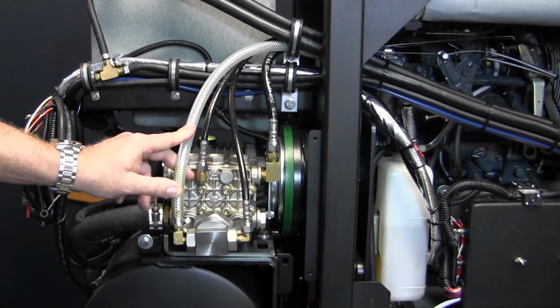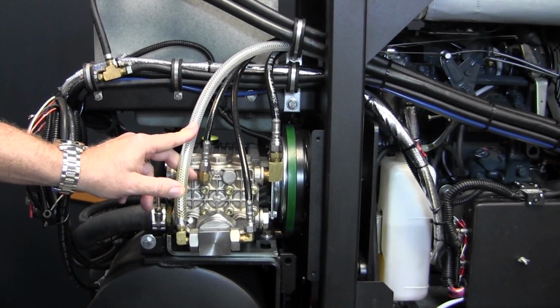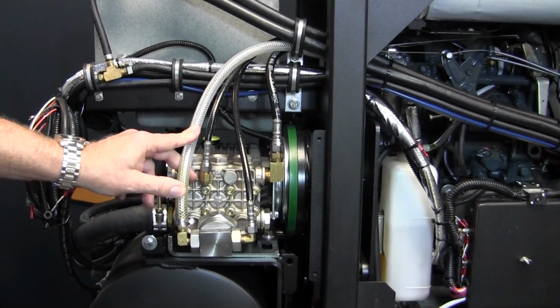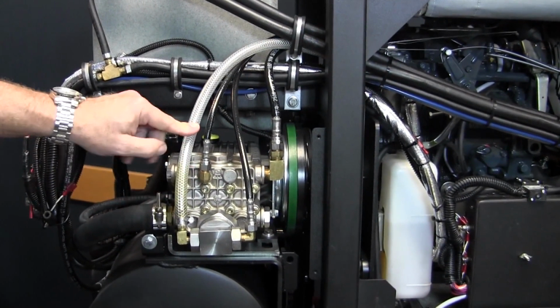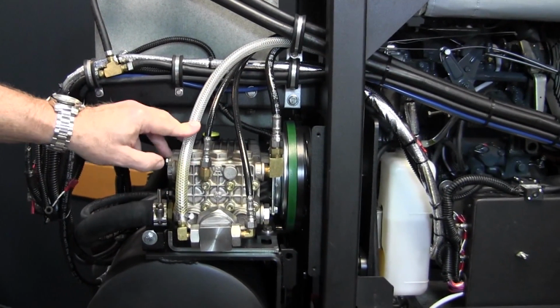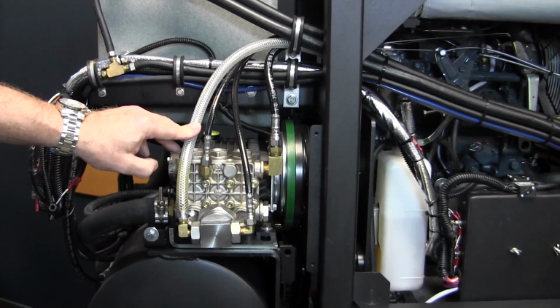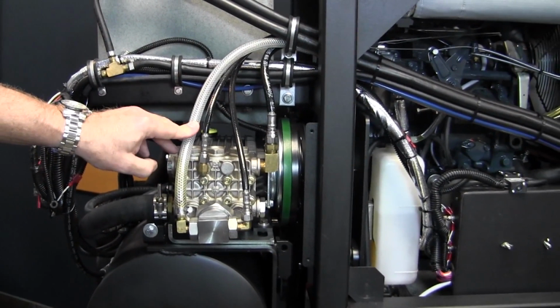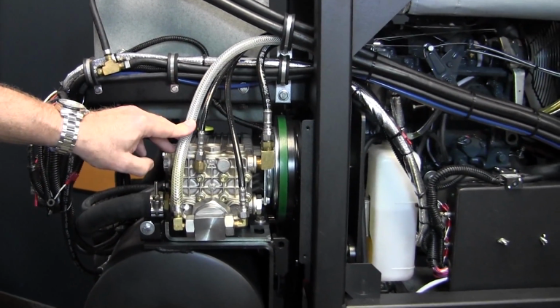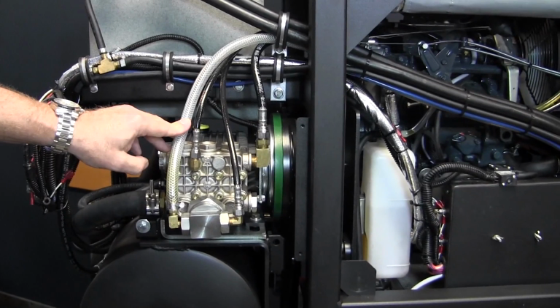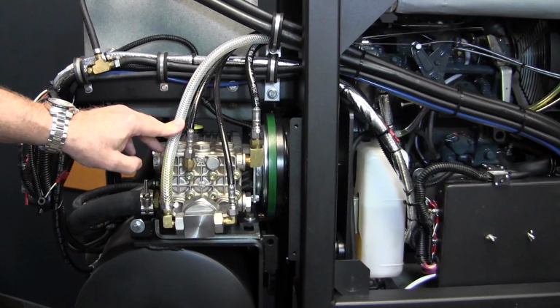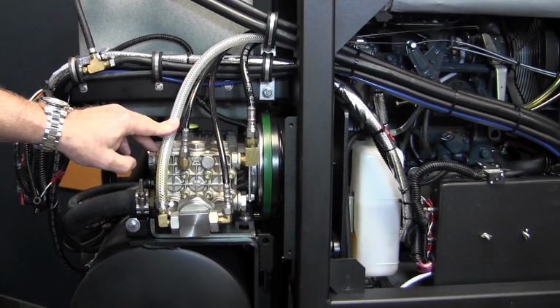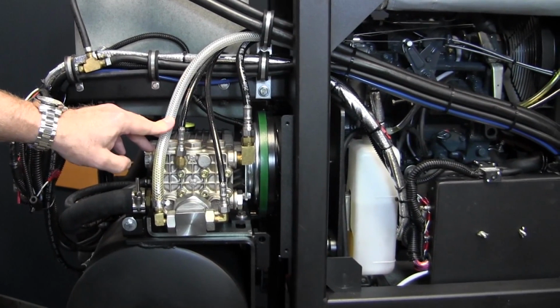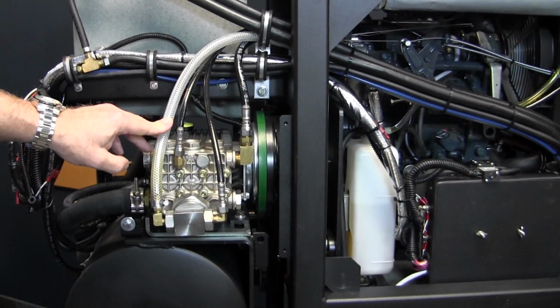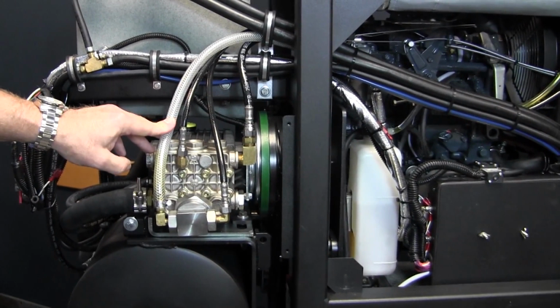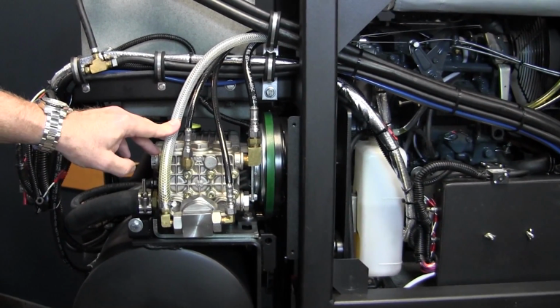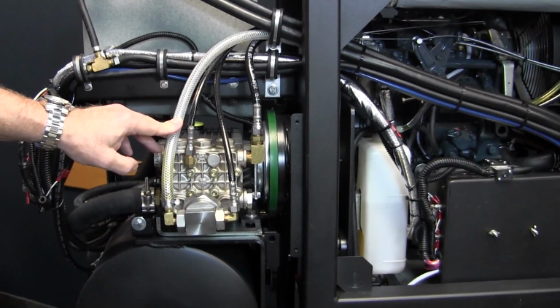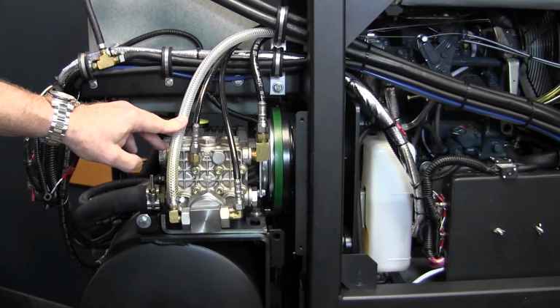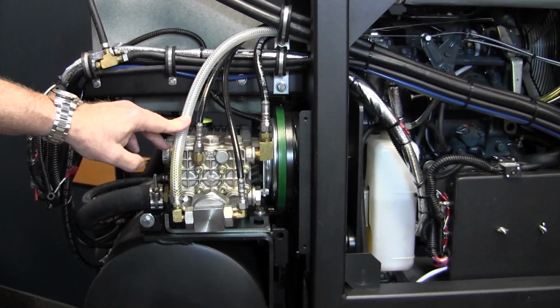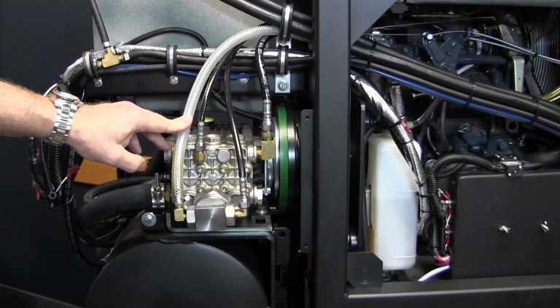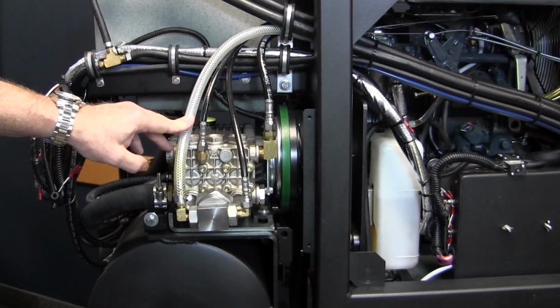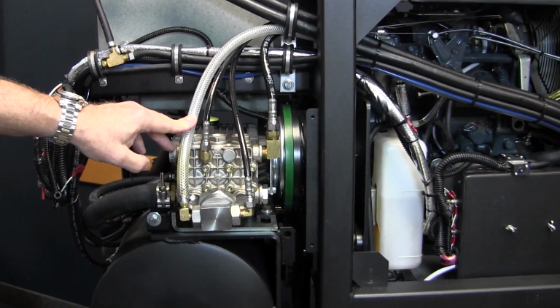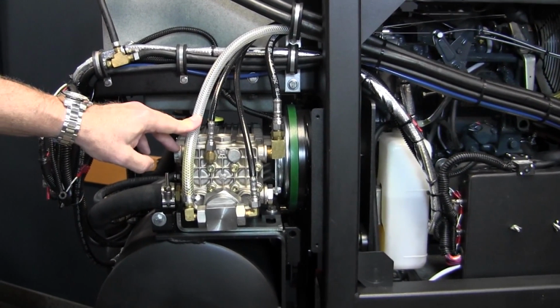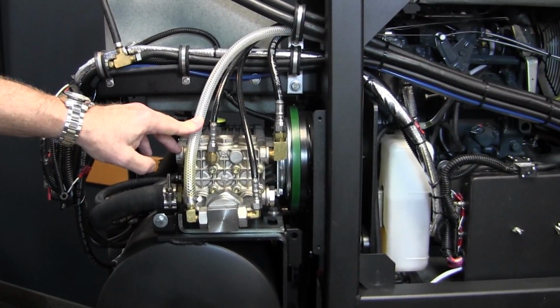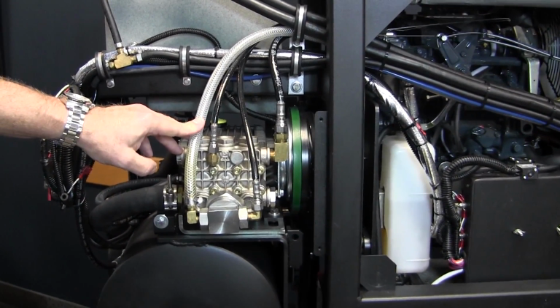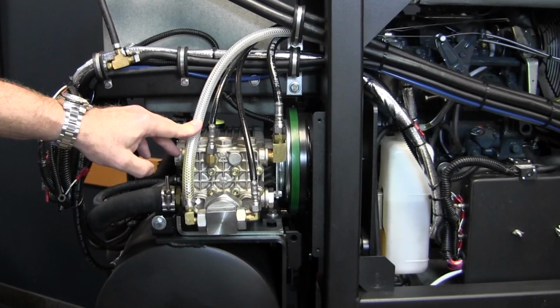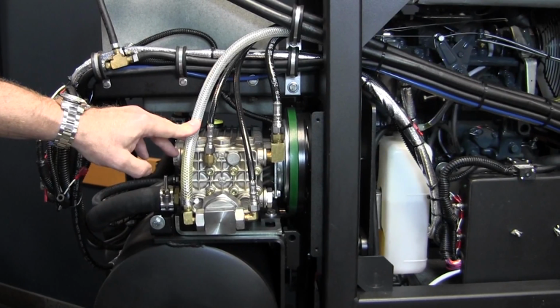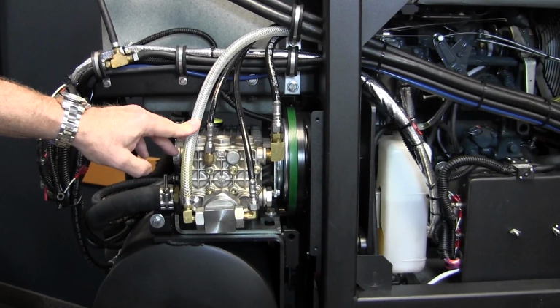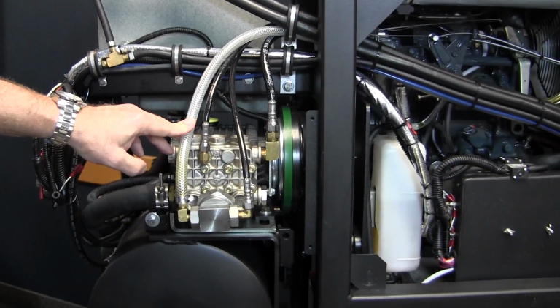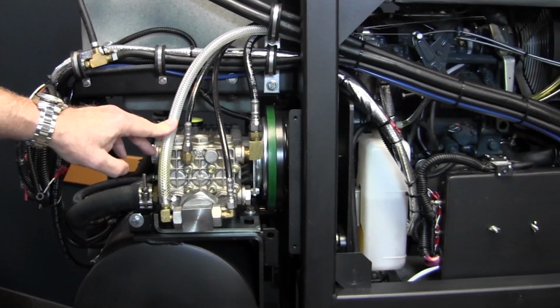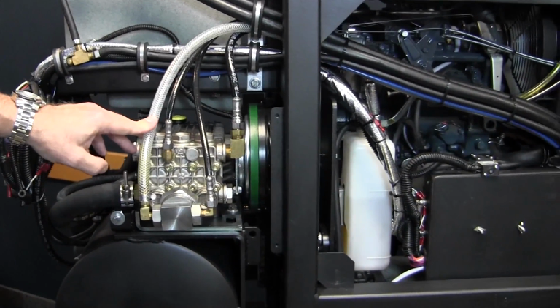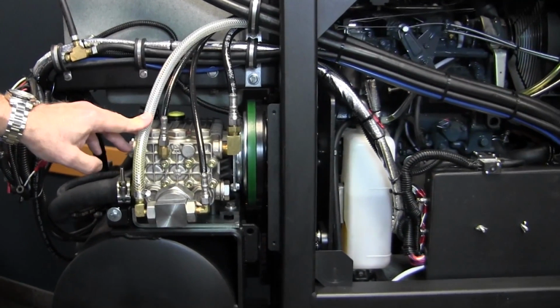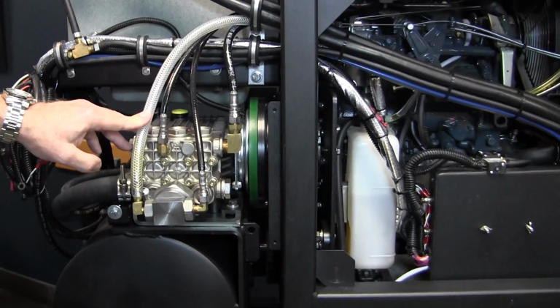So that's a general overview of what we've got here. The next items we want to look at are the maintenance side of it — let's look at oil changes, spark plugs, and so on.